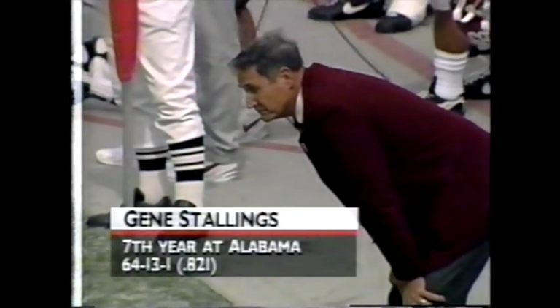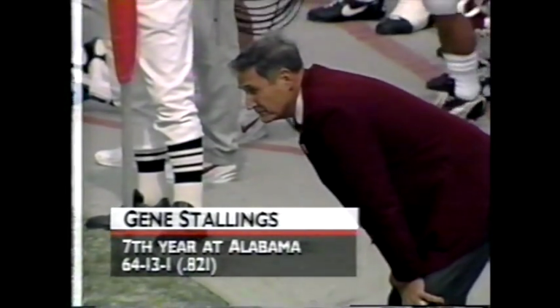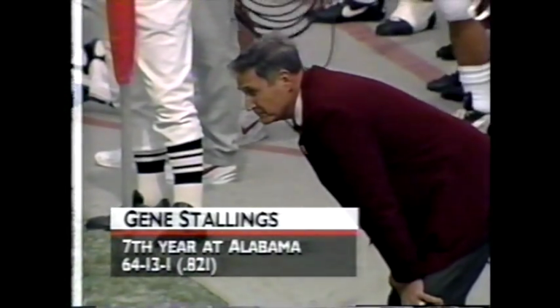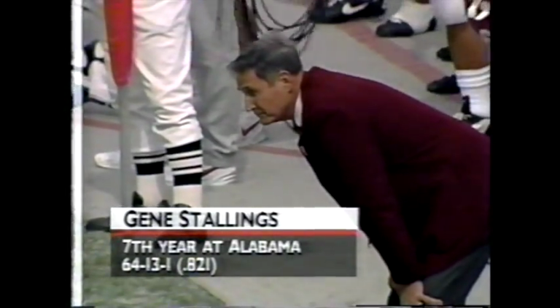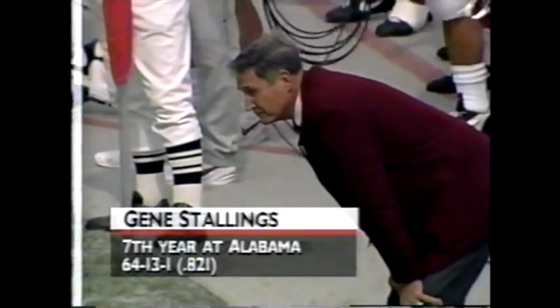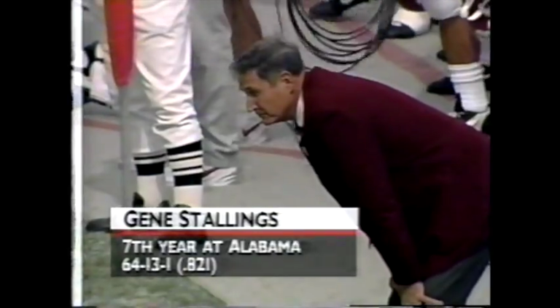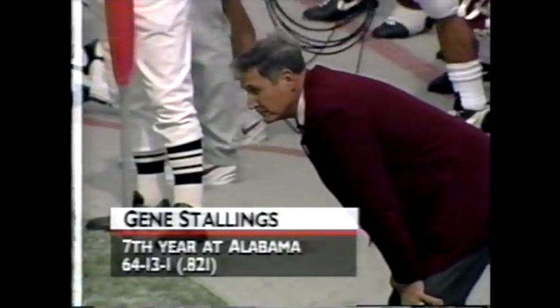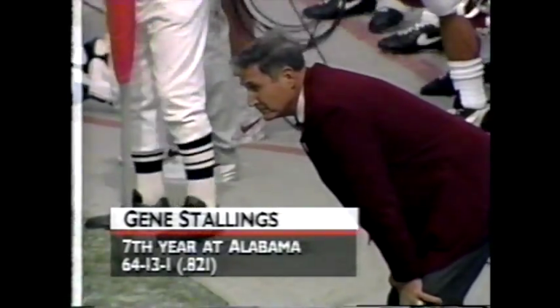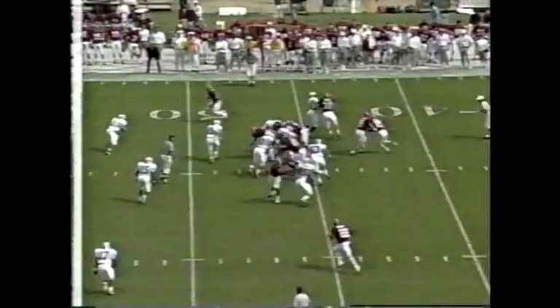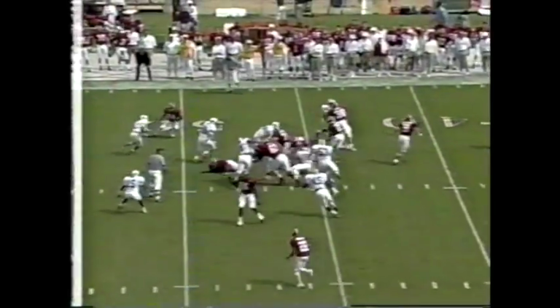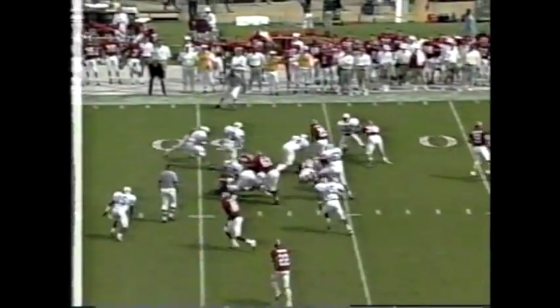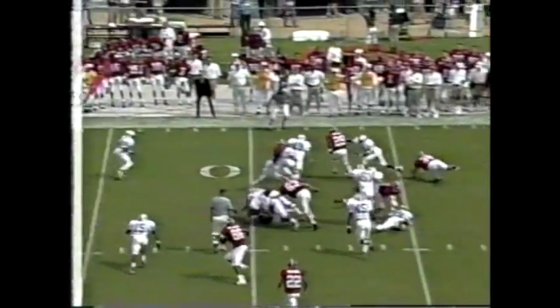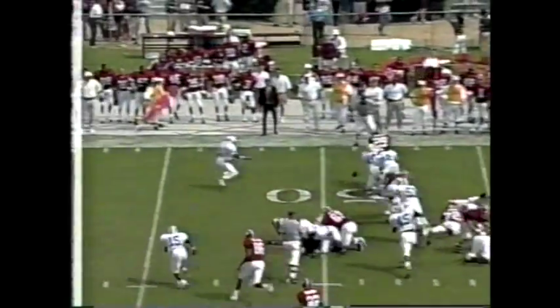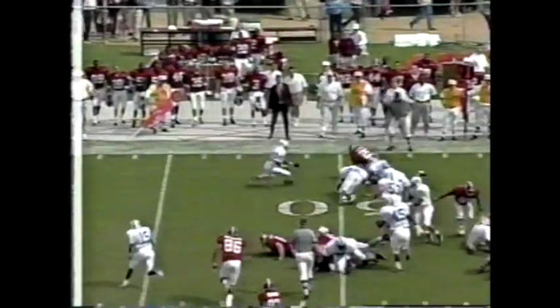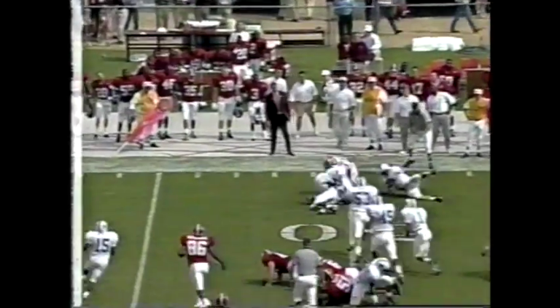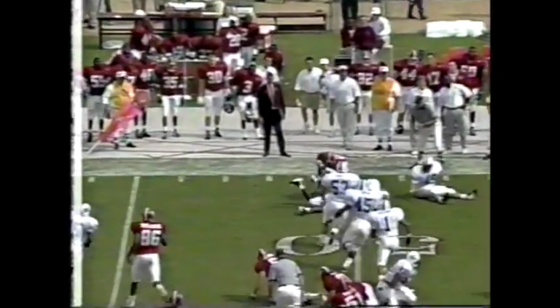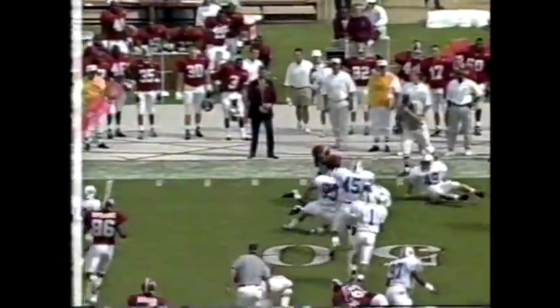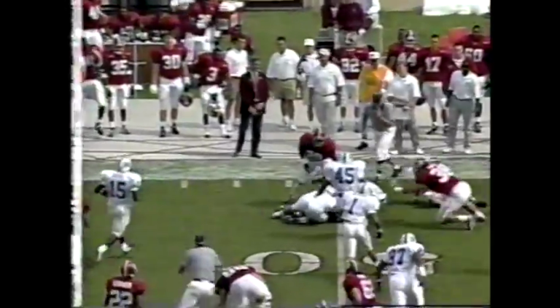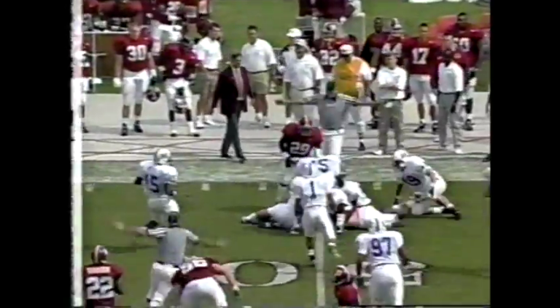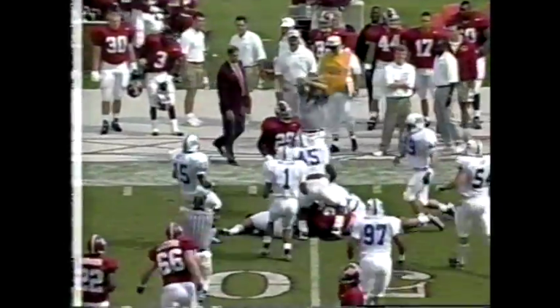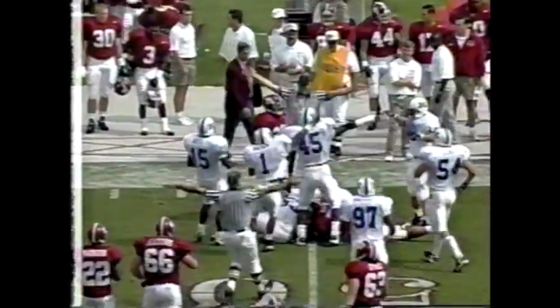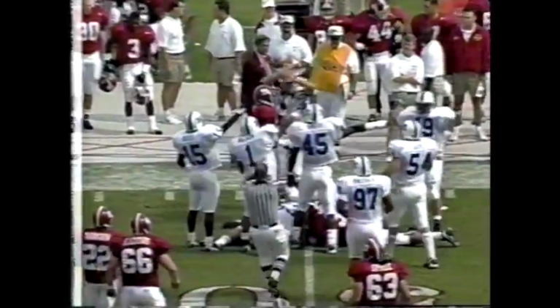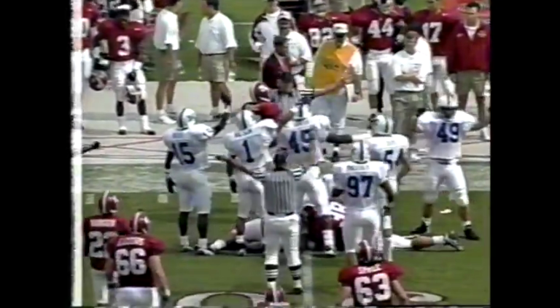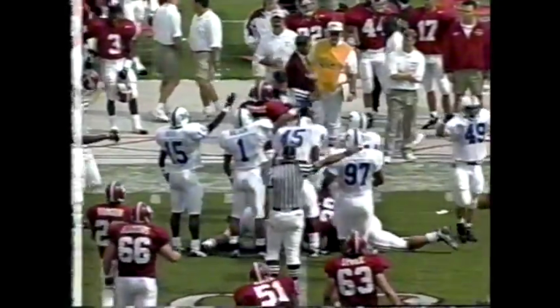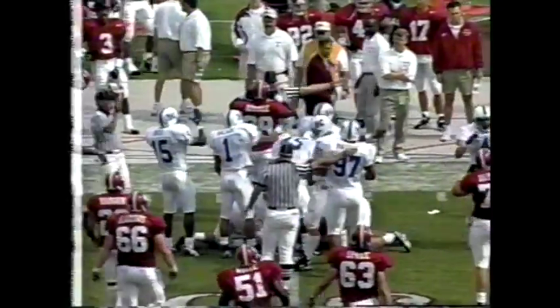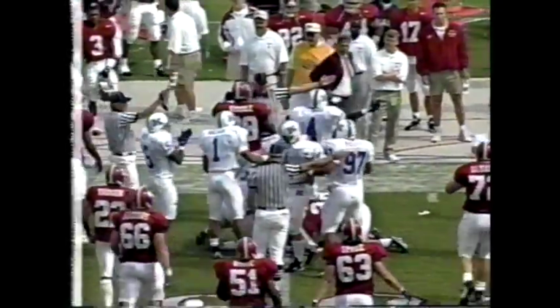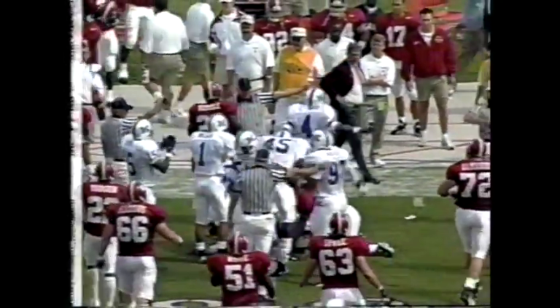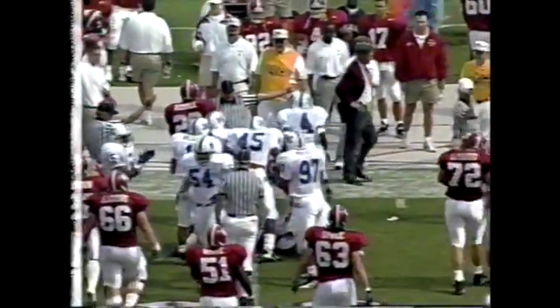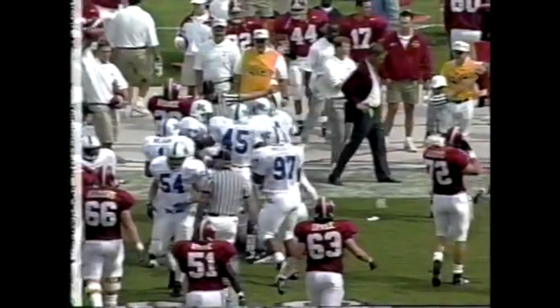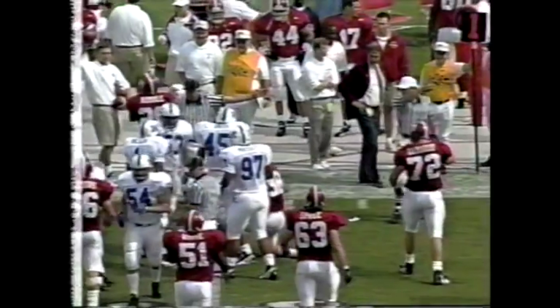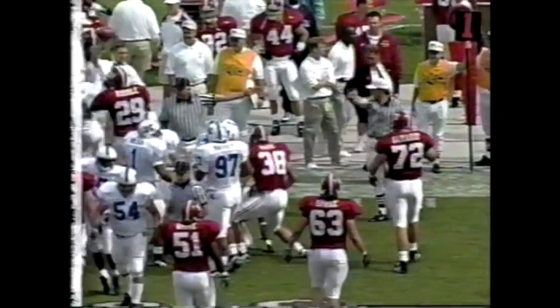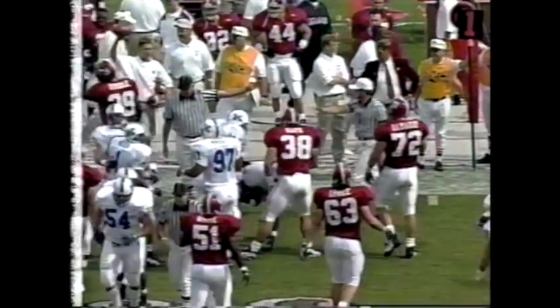We're with two tight ends; Hape is off the line. There's a slant play, a little scene. Dennis Riddle with a fumble, and Kentucky picks up their third loose ball by Alabama.